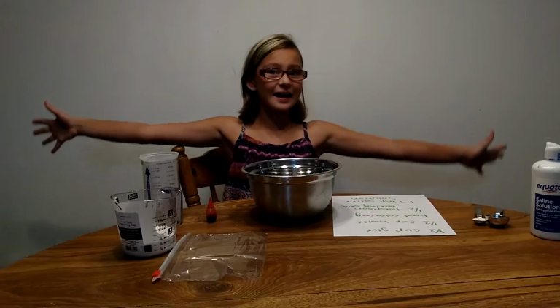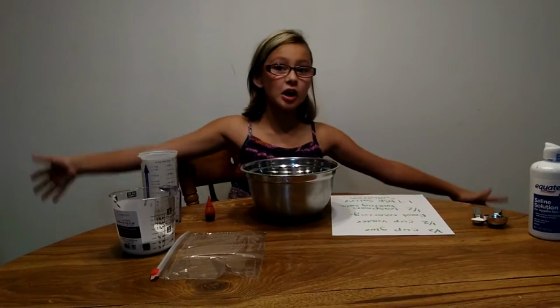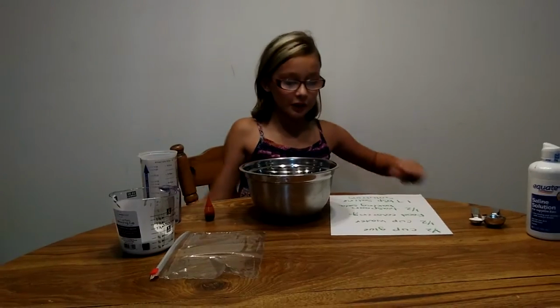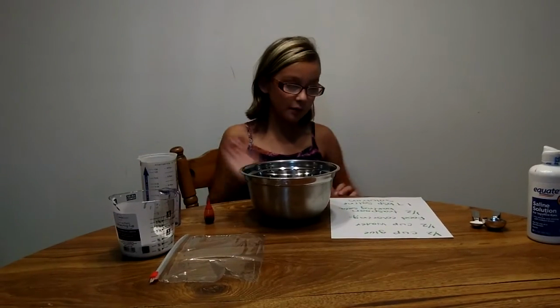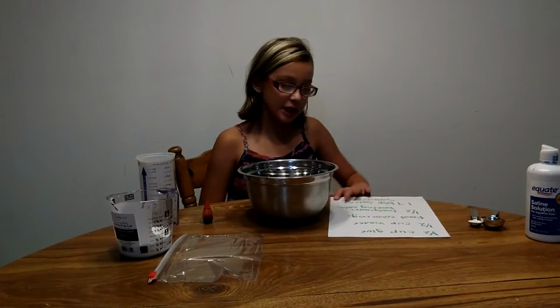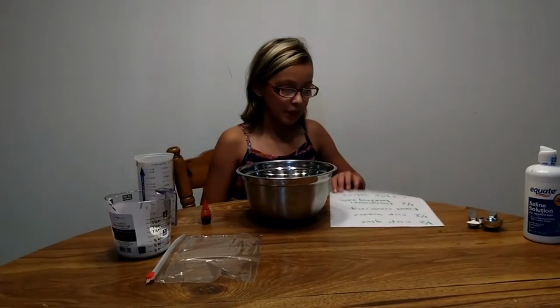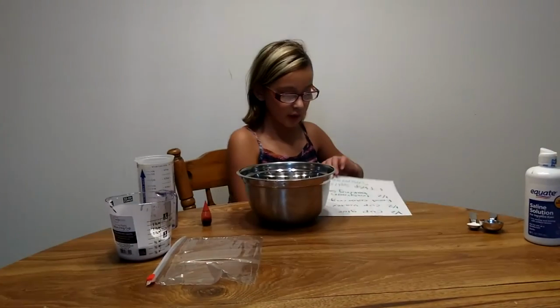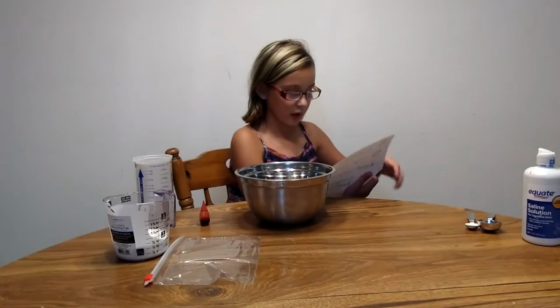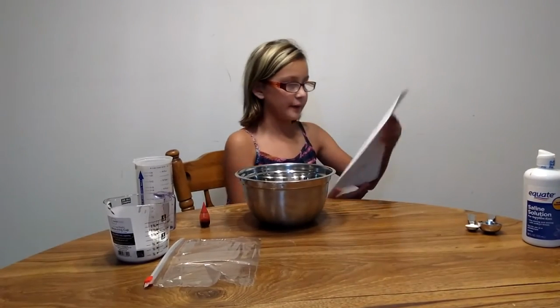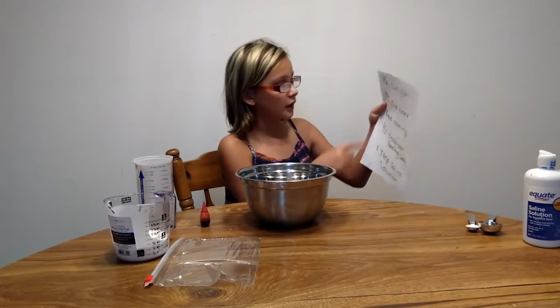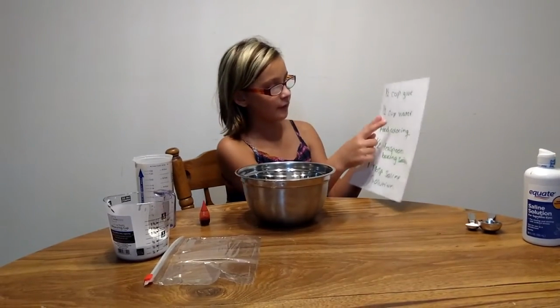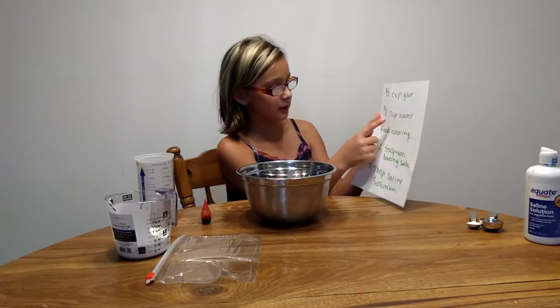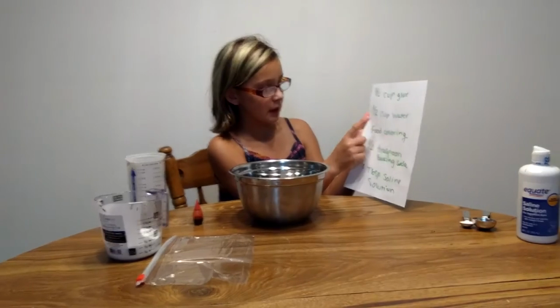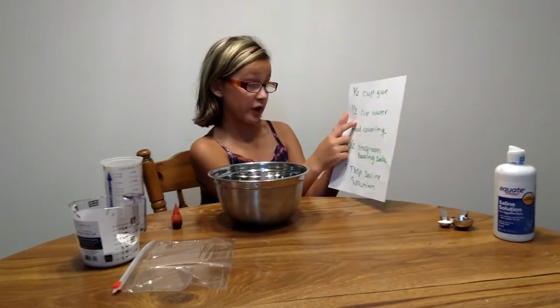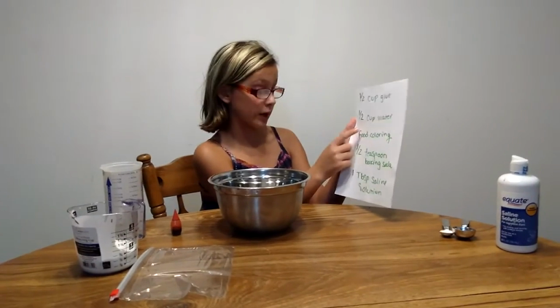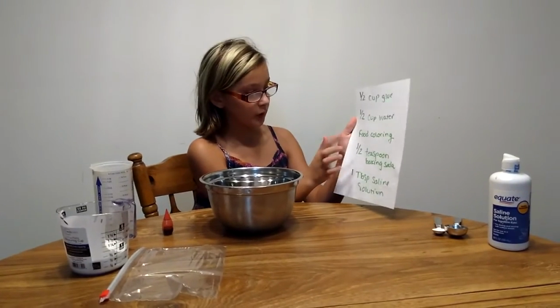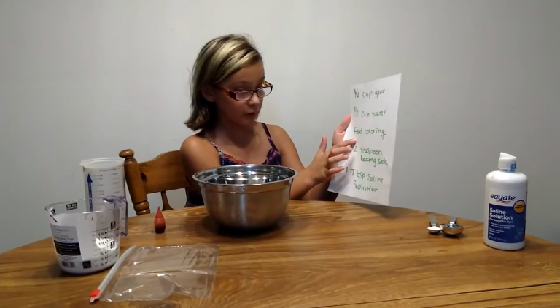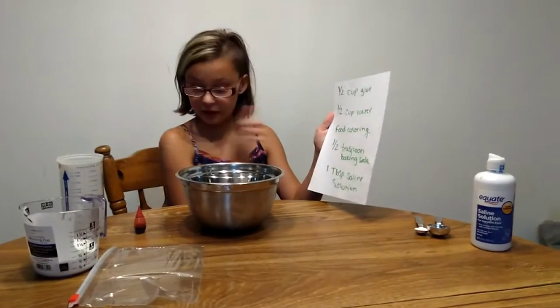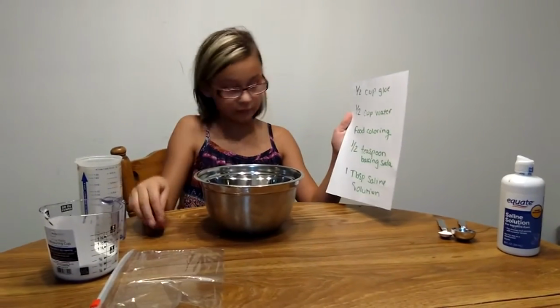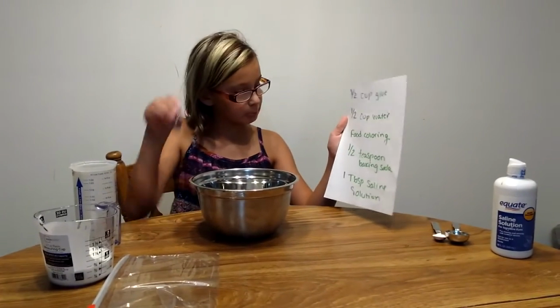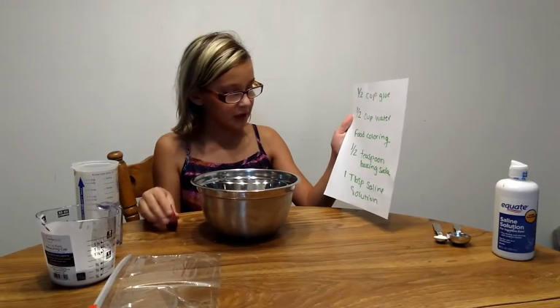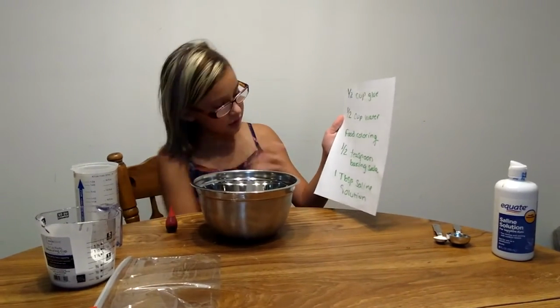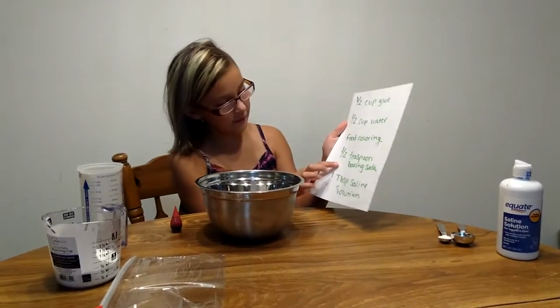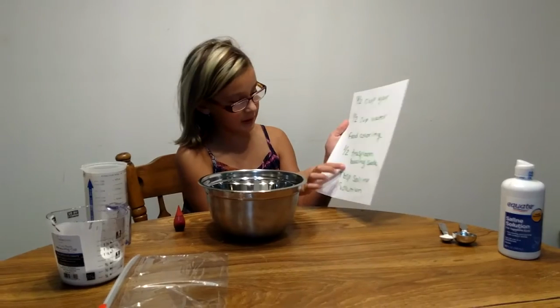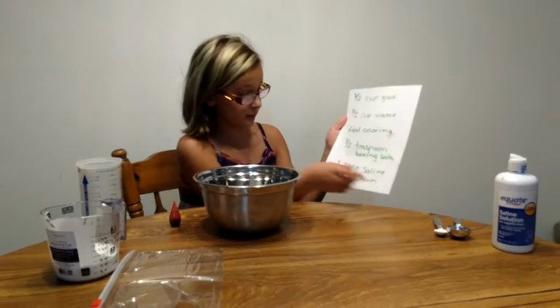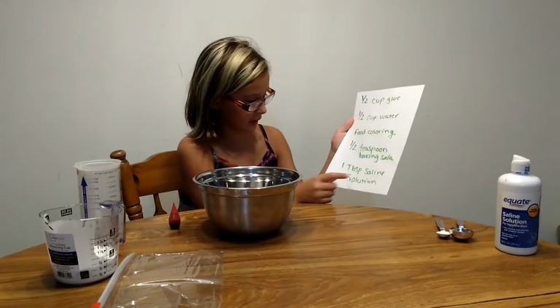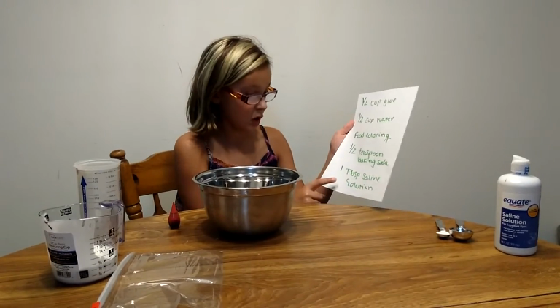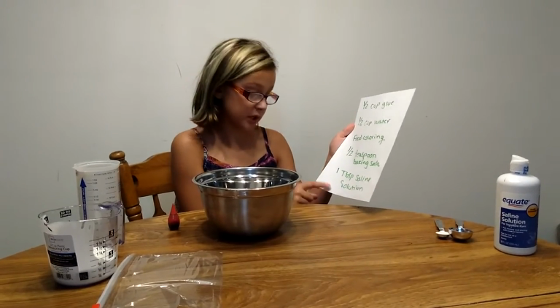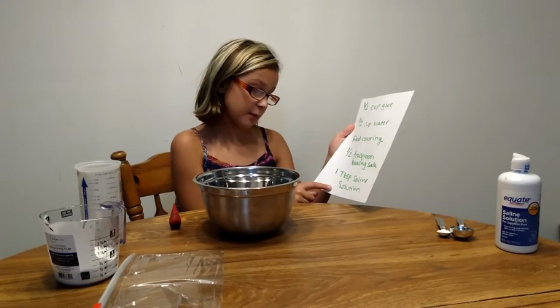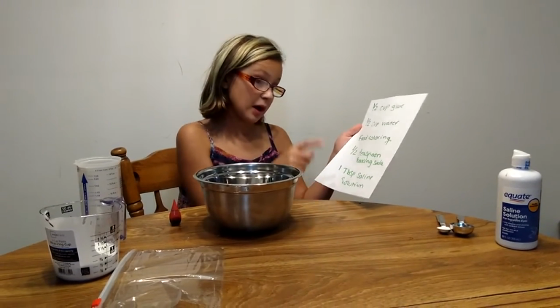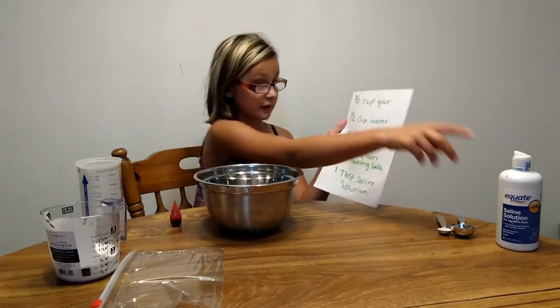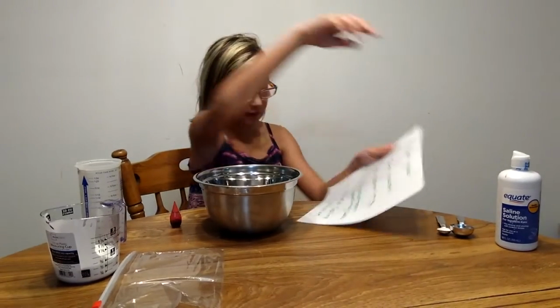Hi guys, so today we're making slime. We are adding a half a cup of glue, a half a cup of water, food coloring, and a half a teaspoon of baking soda, and one teaspoon of saline solution.